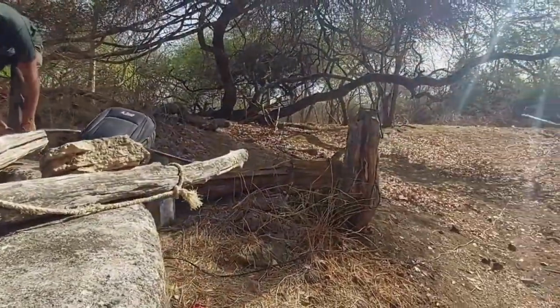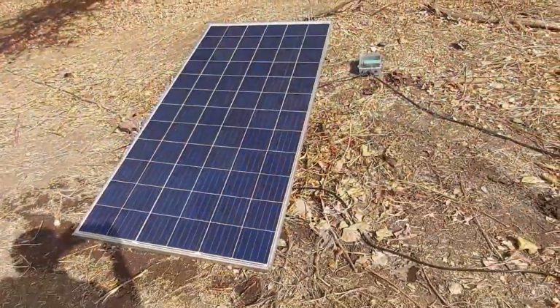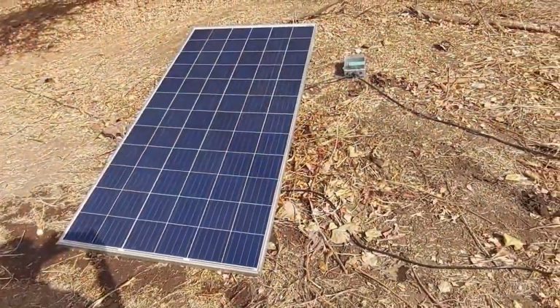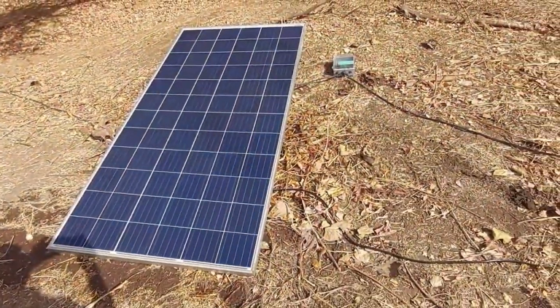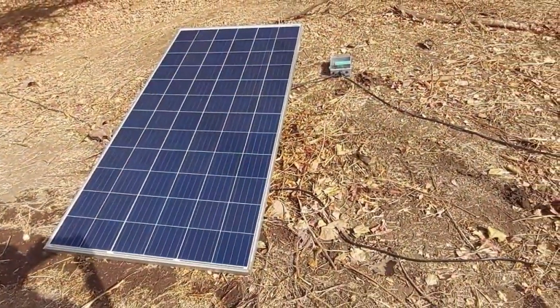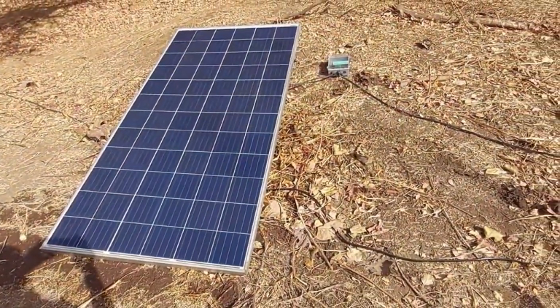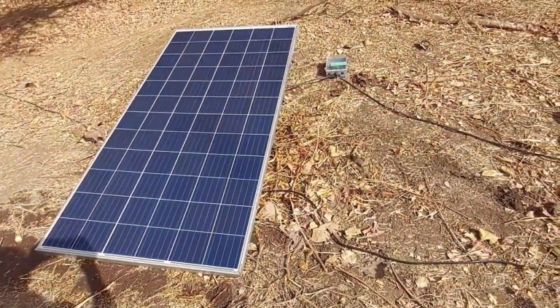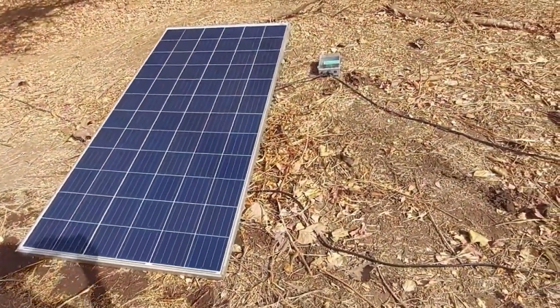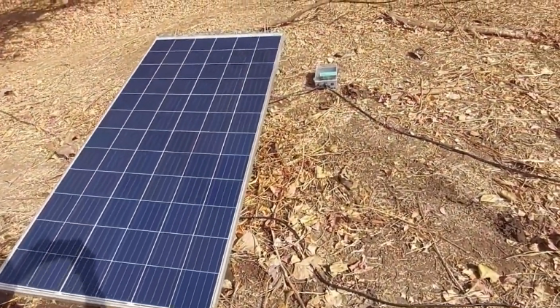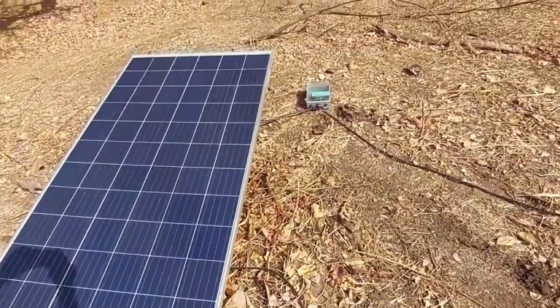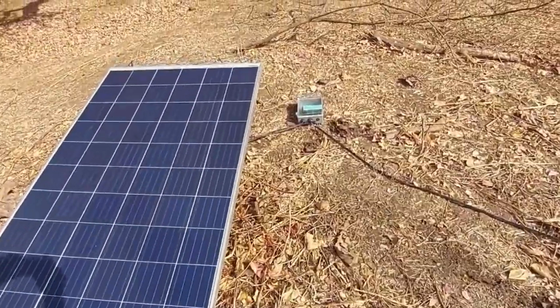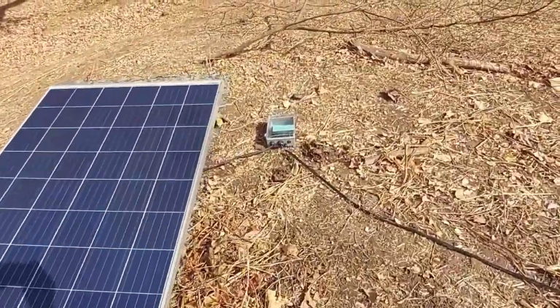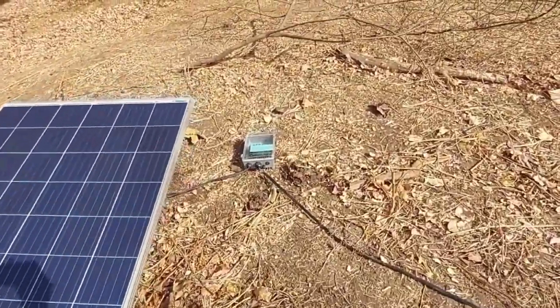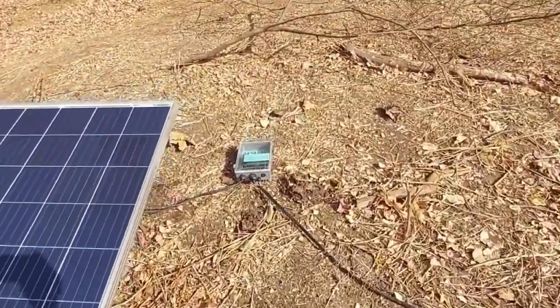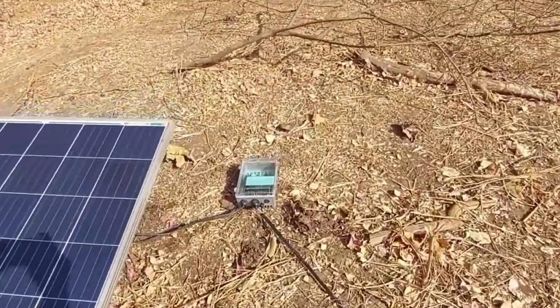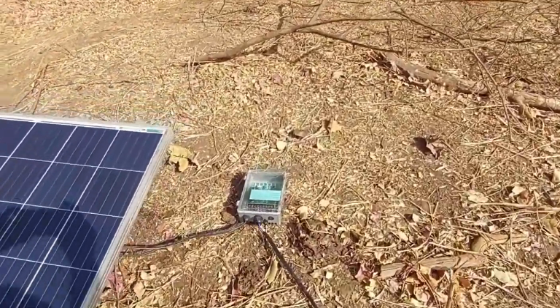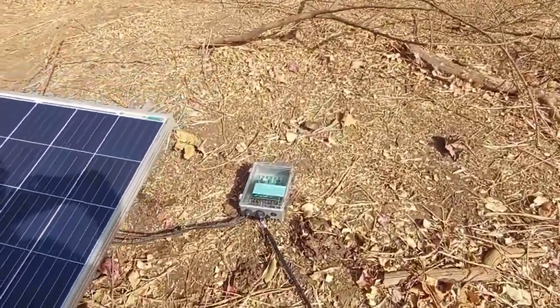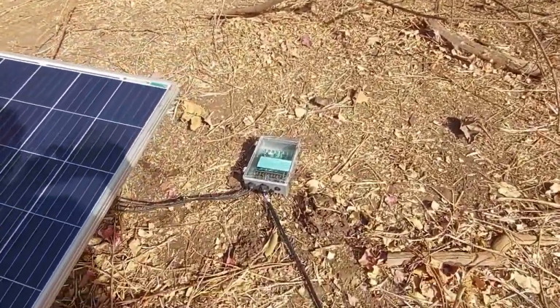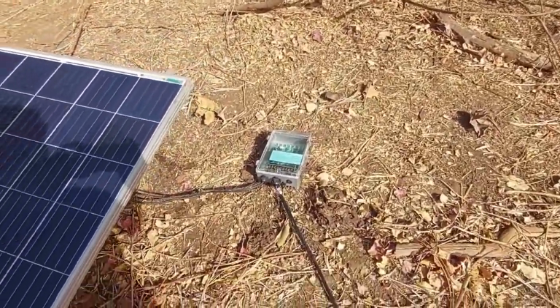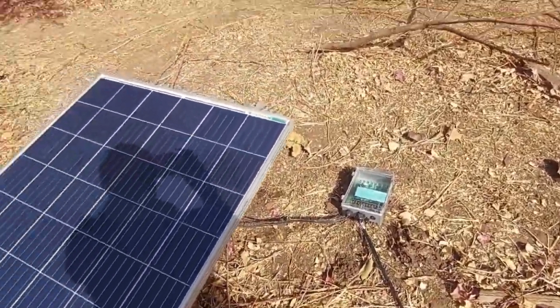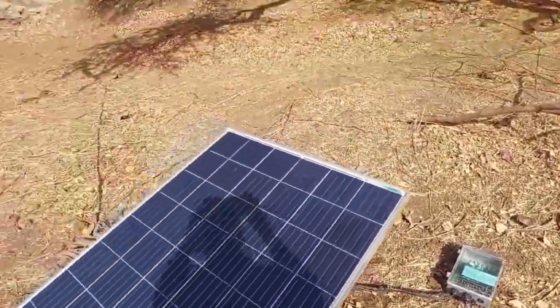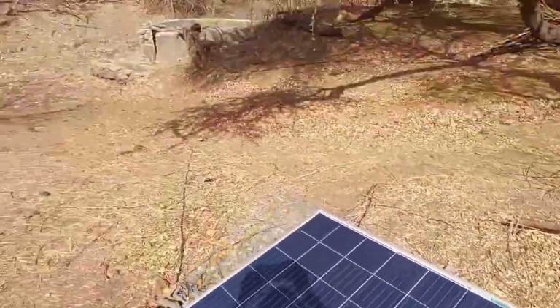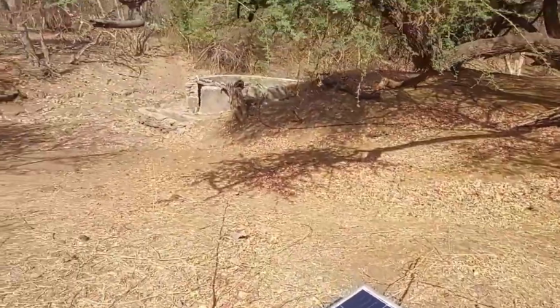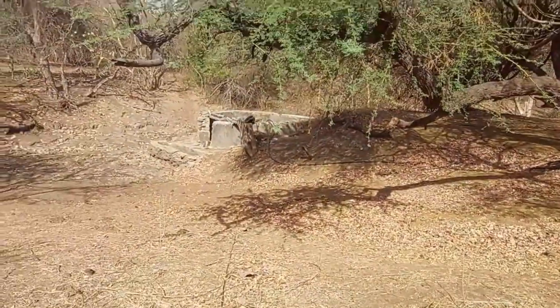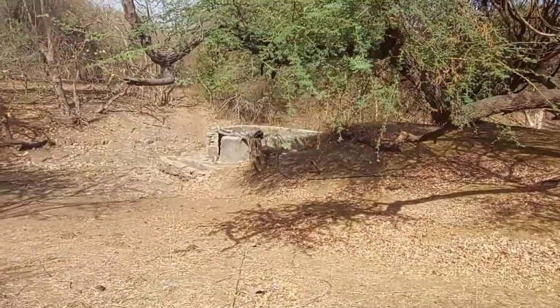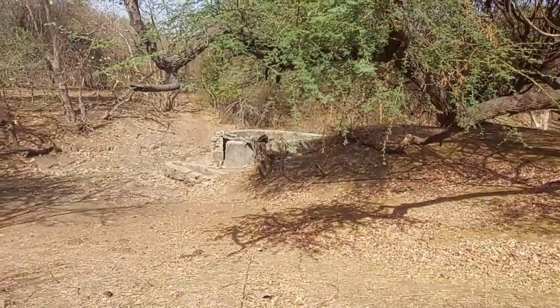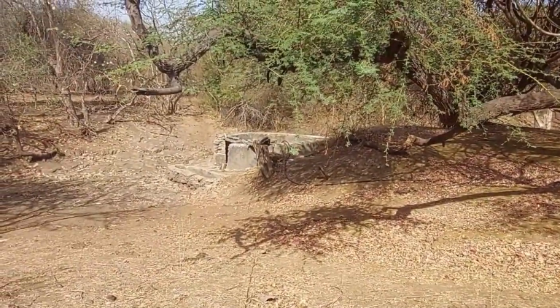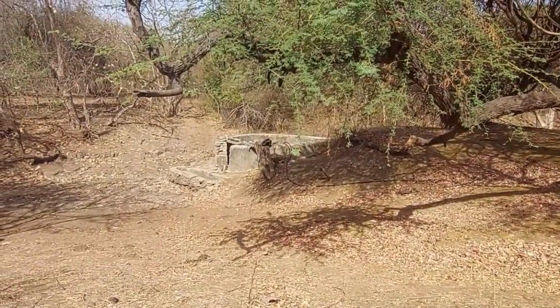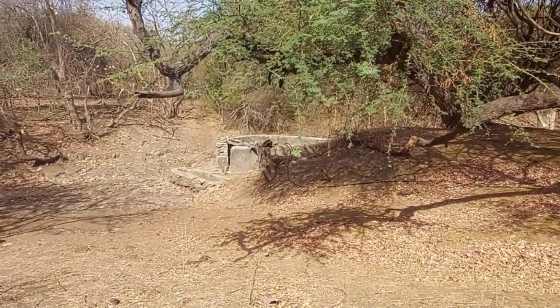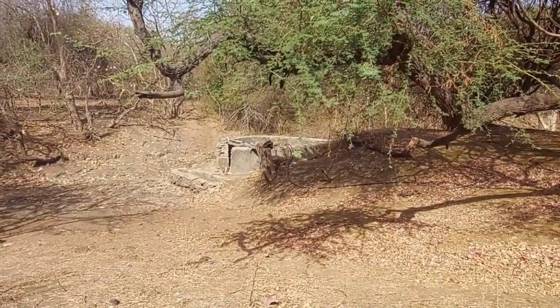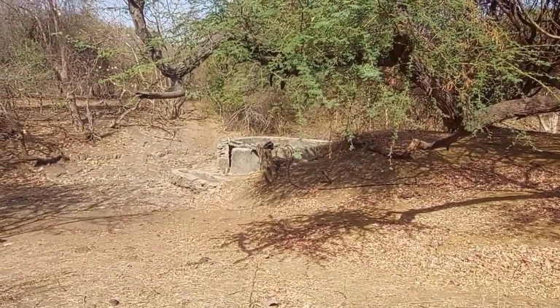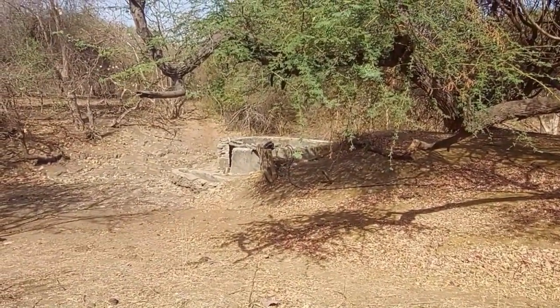This is our 330 watt solar panel and this is our pump controller, which is connected to the motor that we already installed over there.